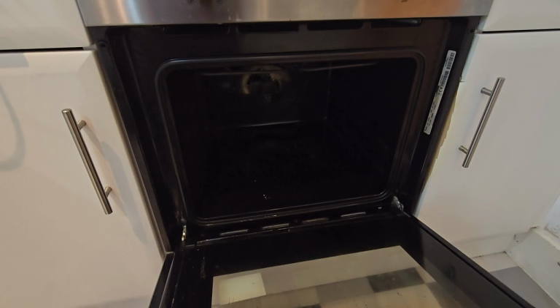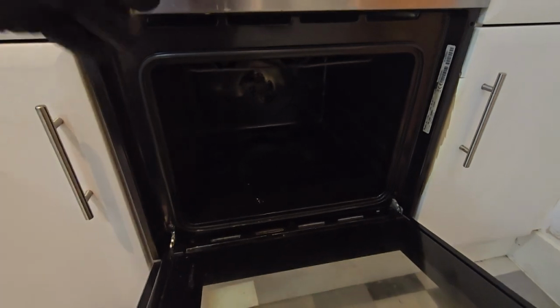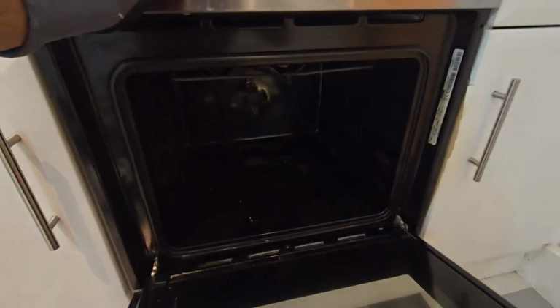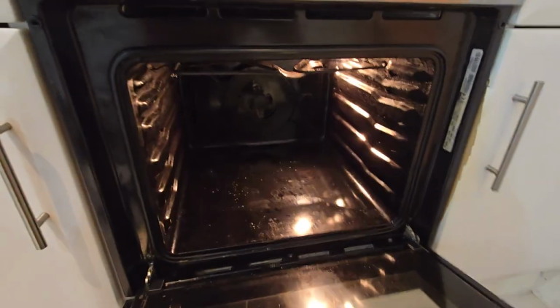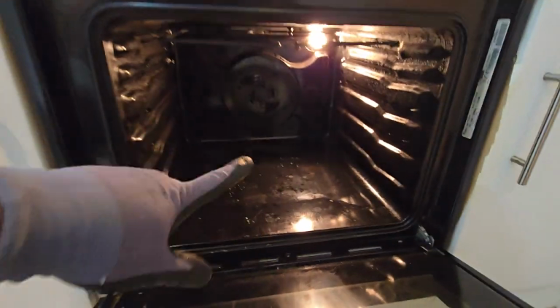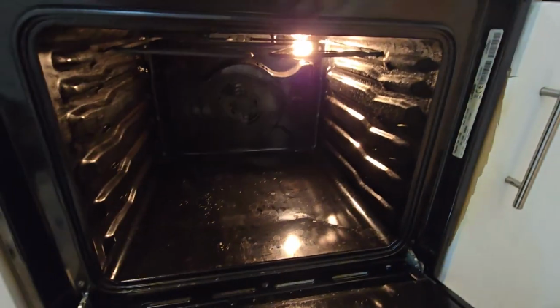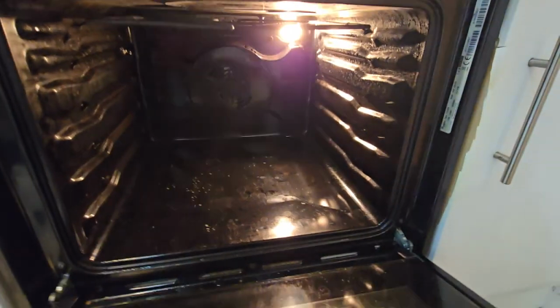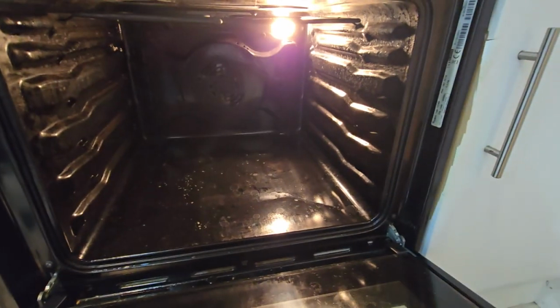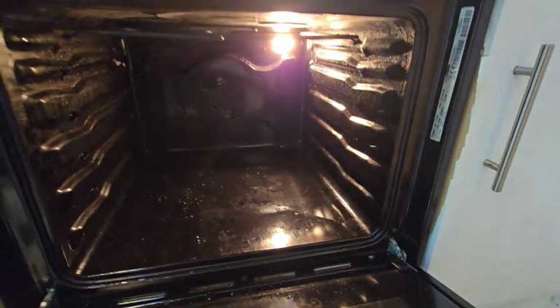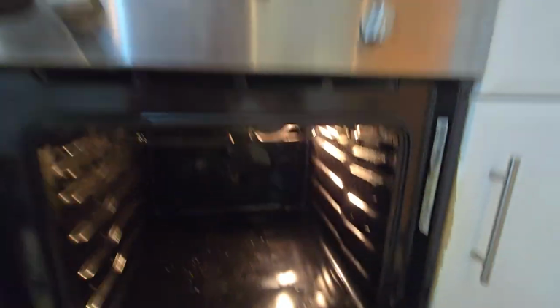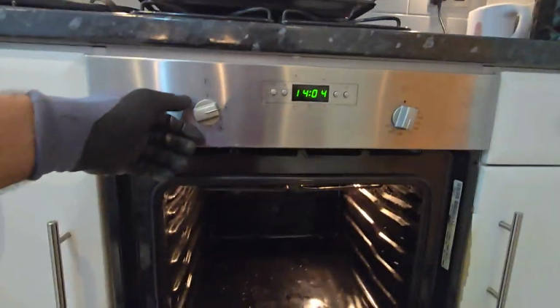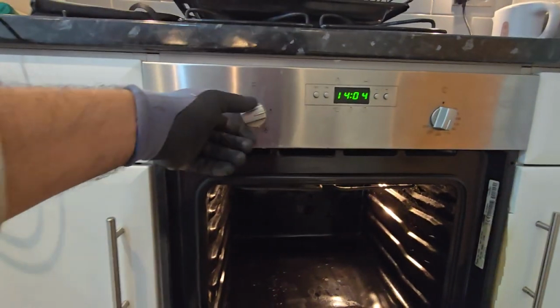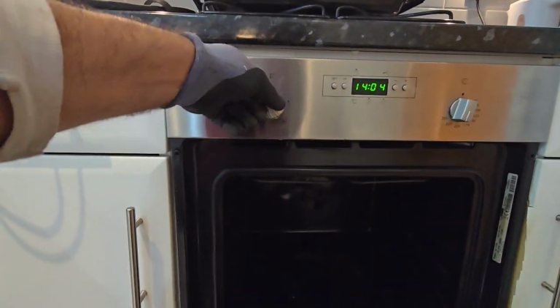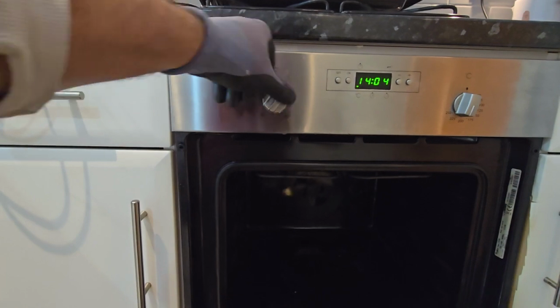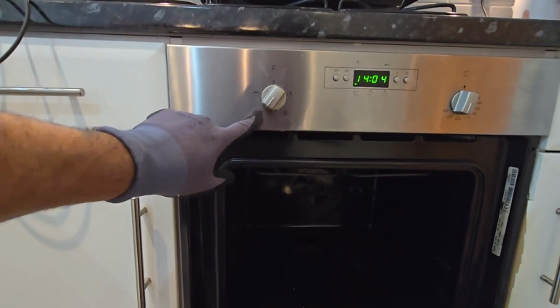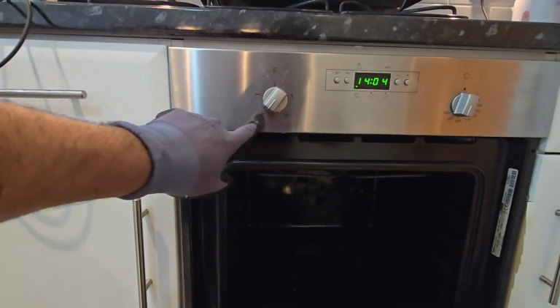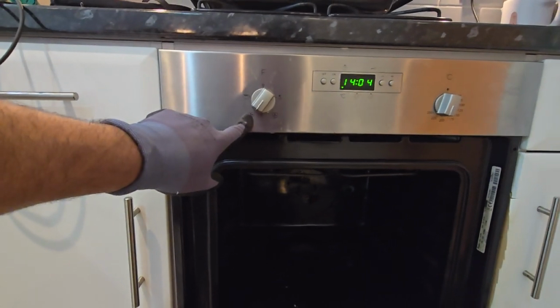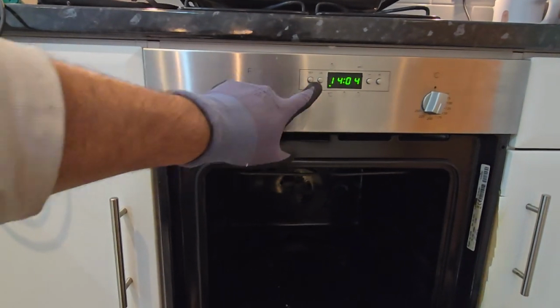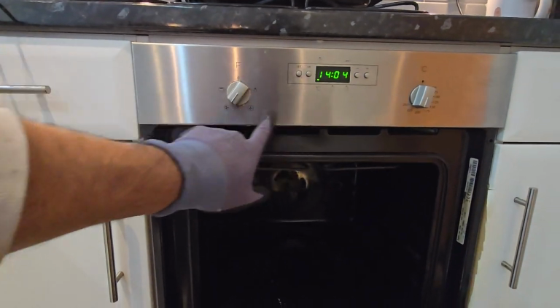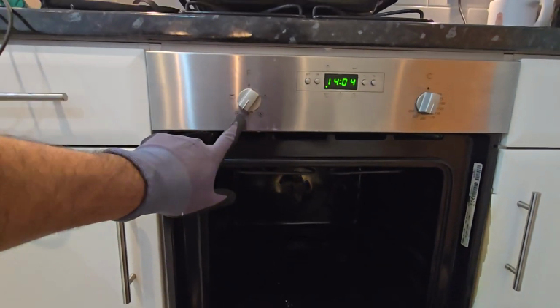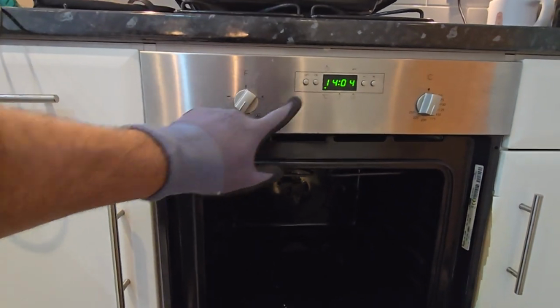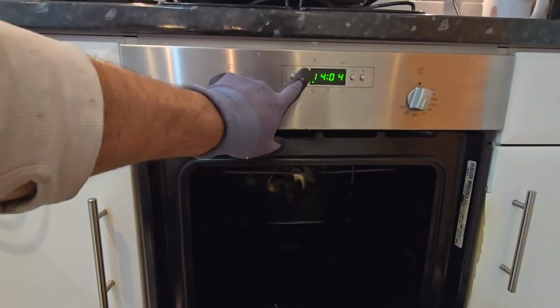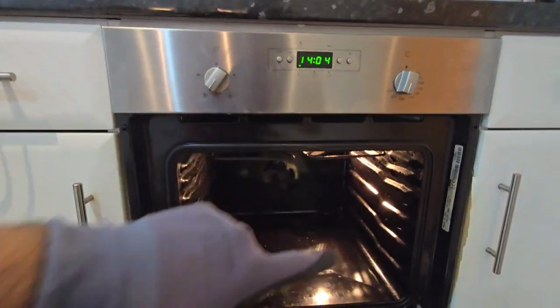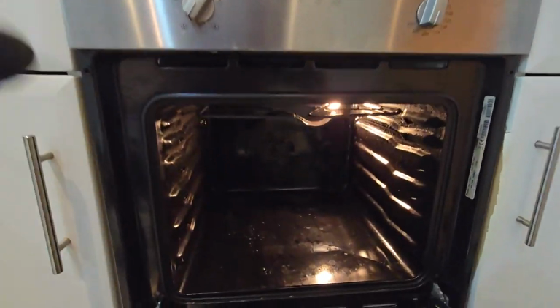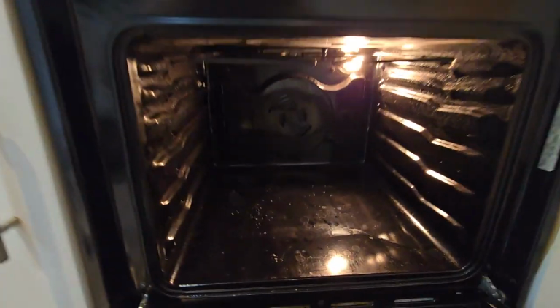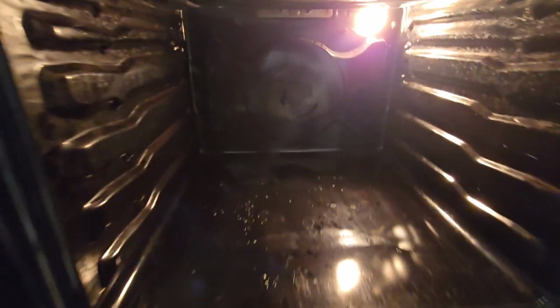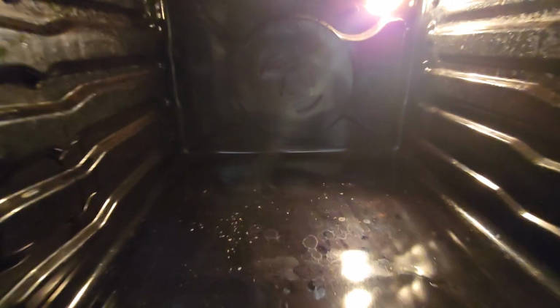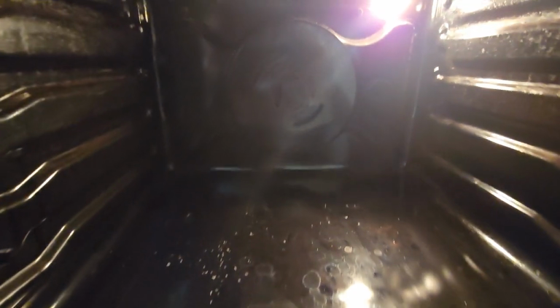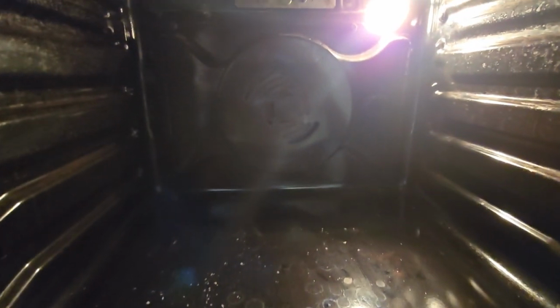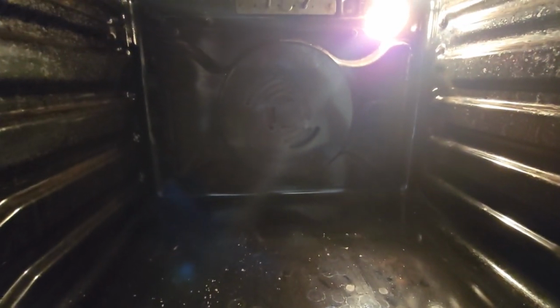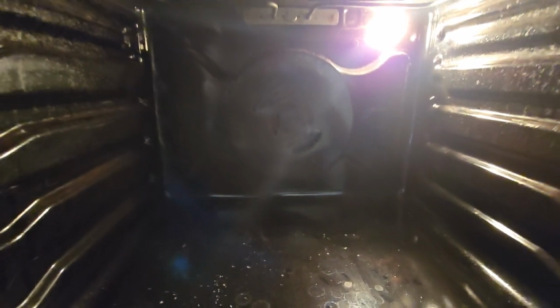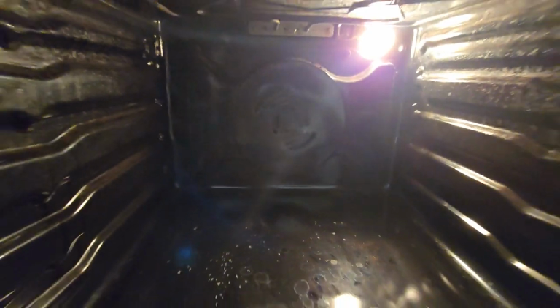New element done. I'll put the lead back, select time, put on the main oven, start - and you can see it's working.